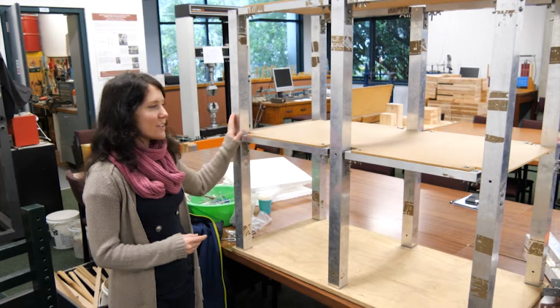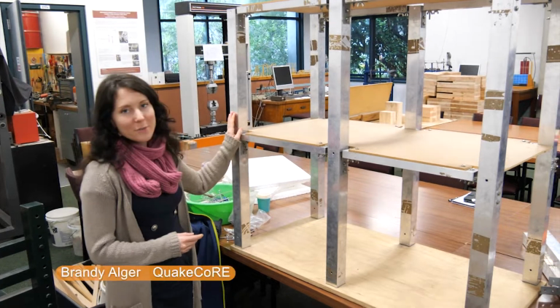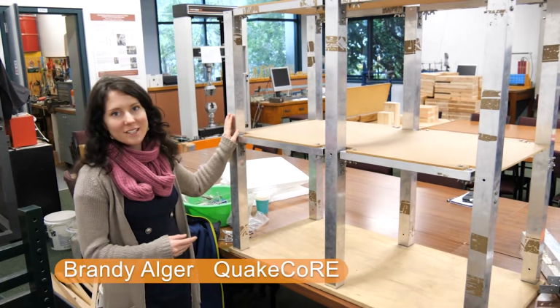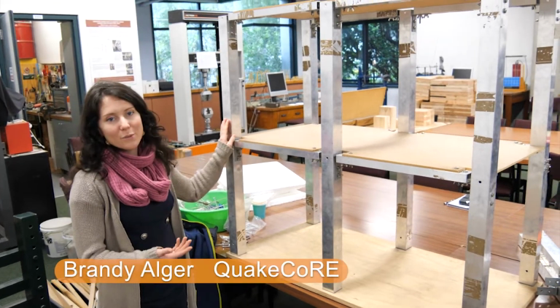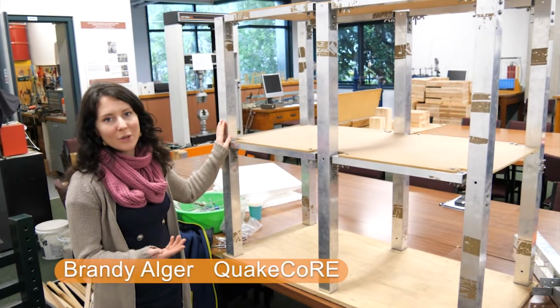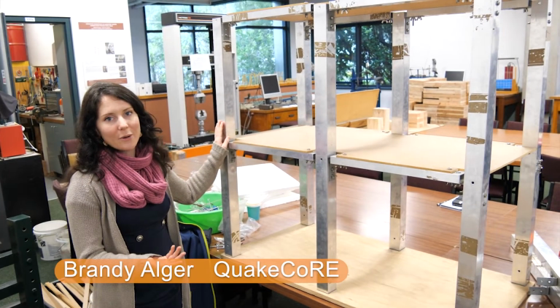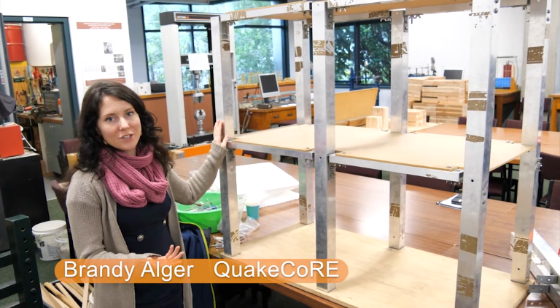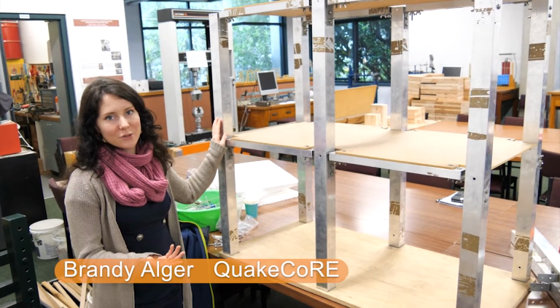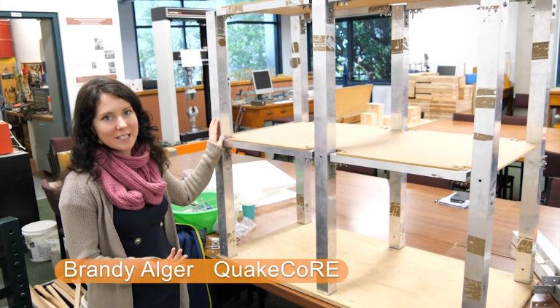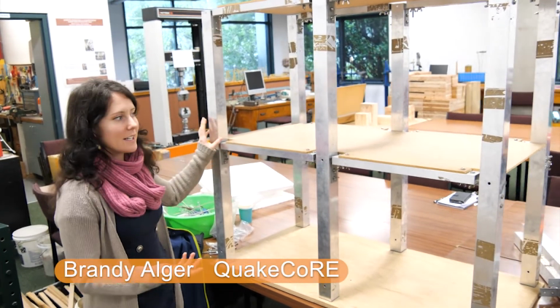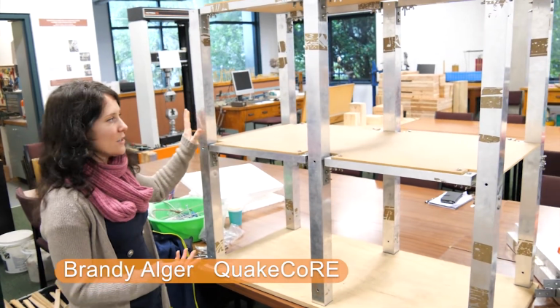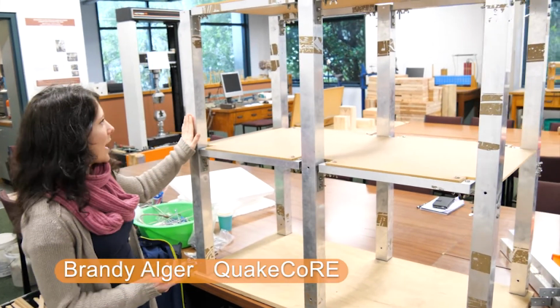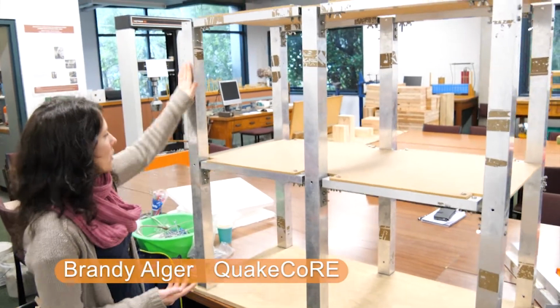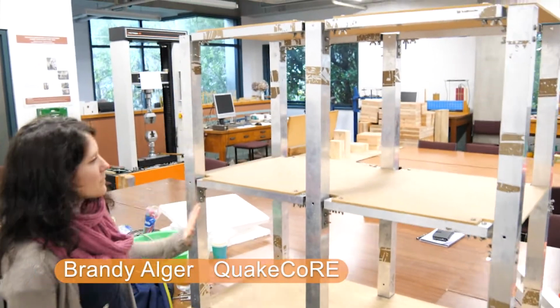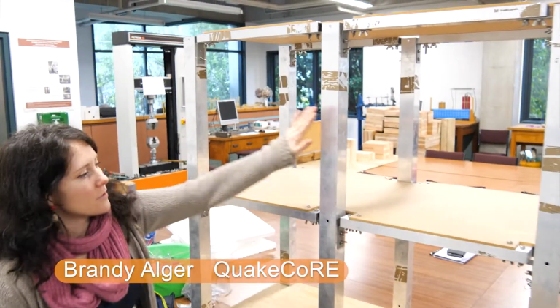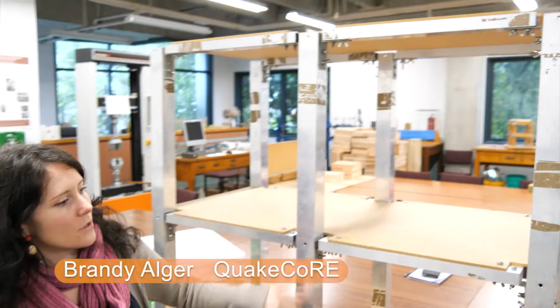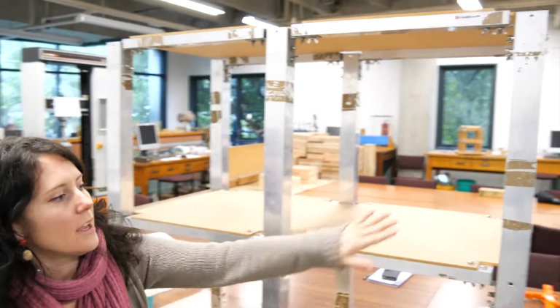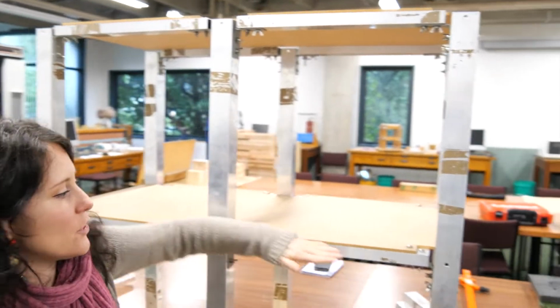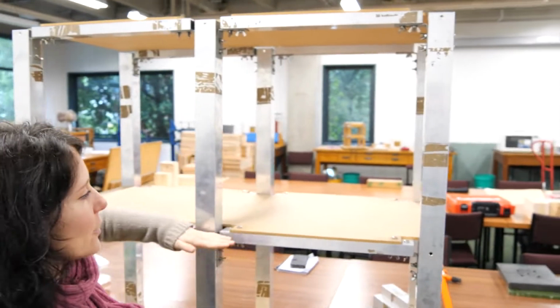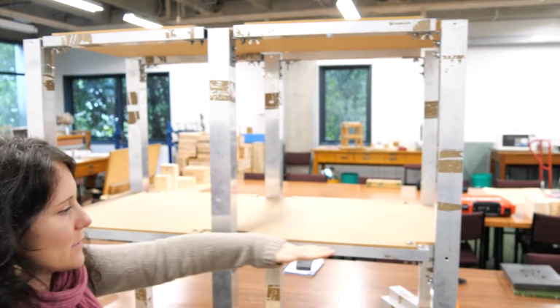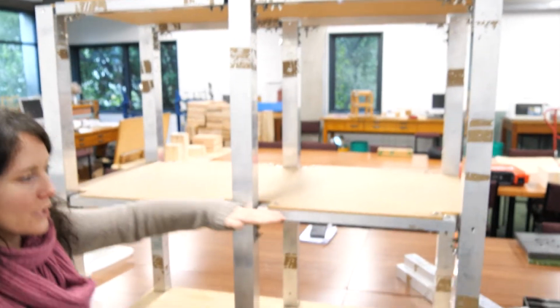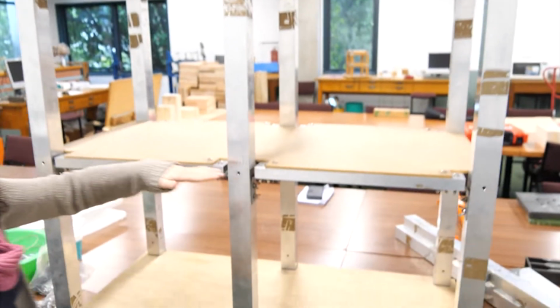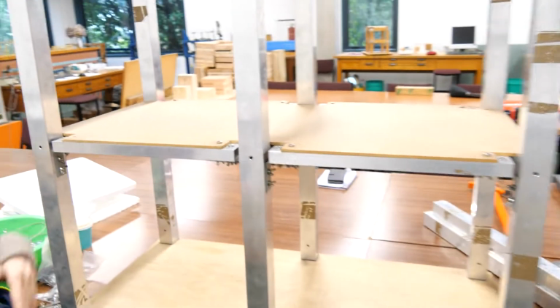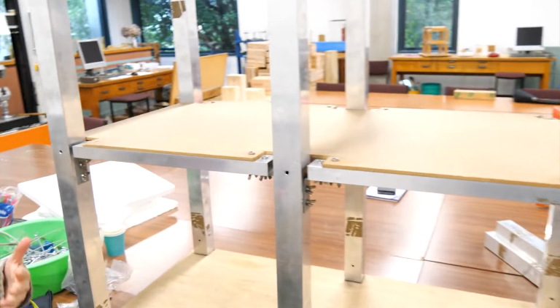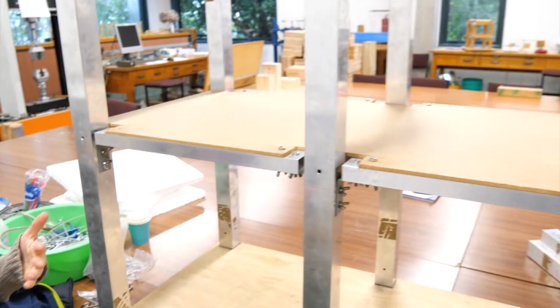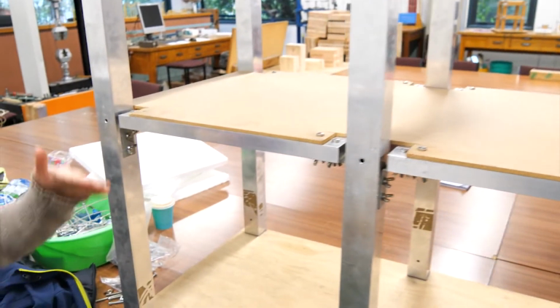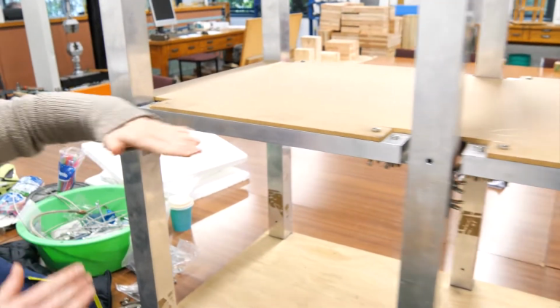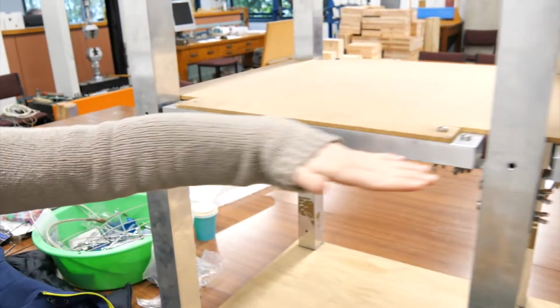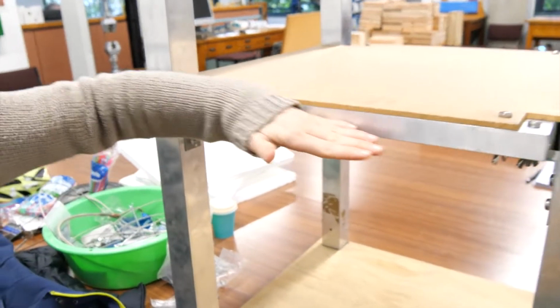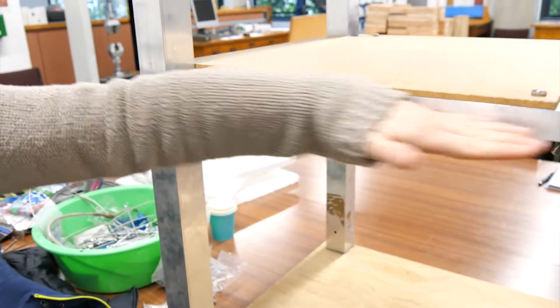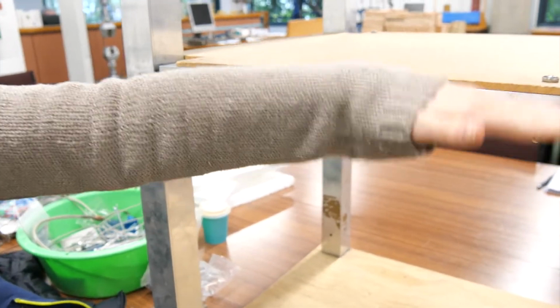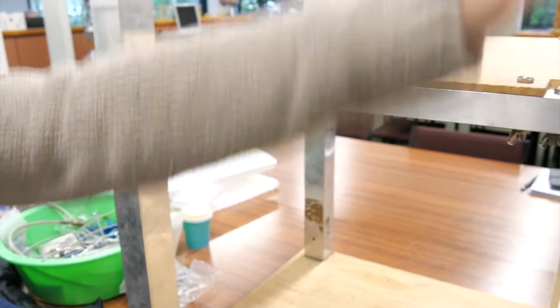This represents a normal building without any structural resilience in it. You have the columns and beams going across. The structural support is only the beams and the columns.